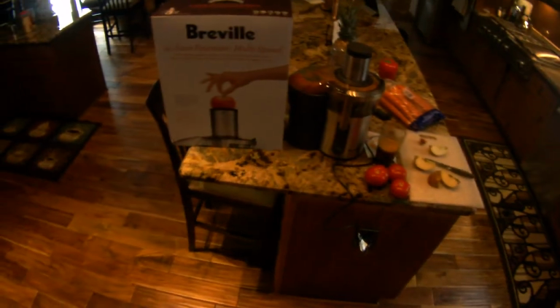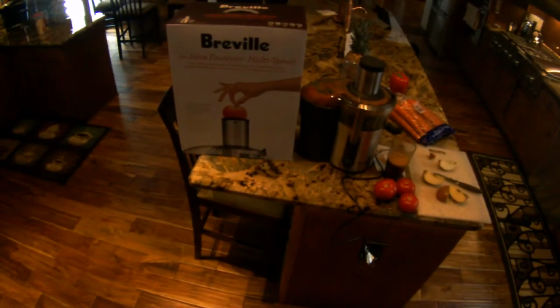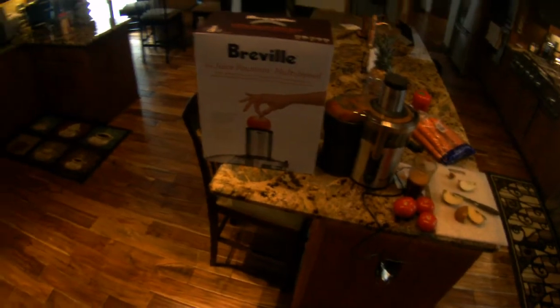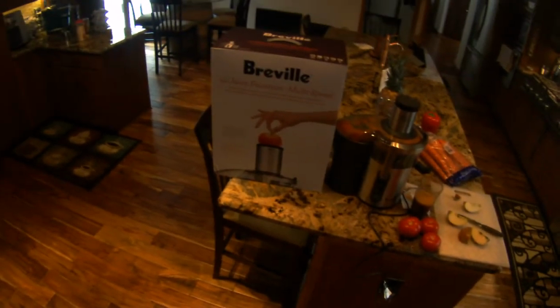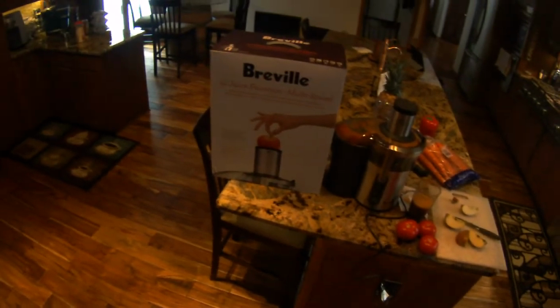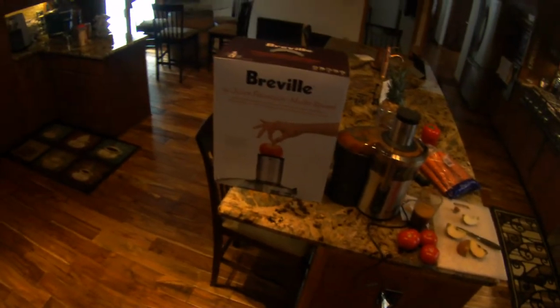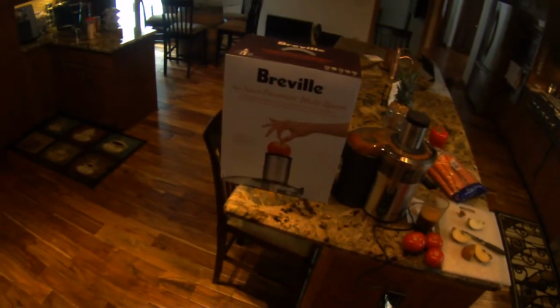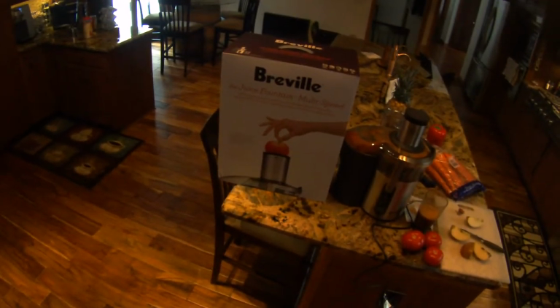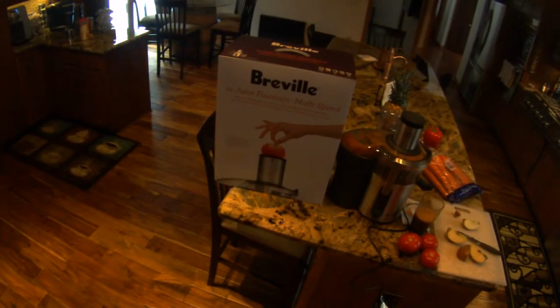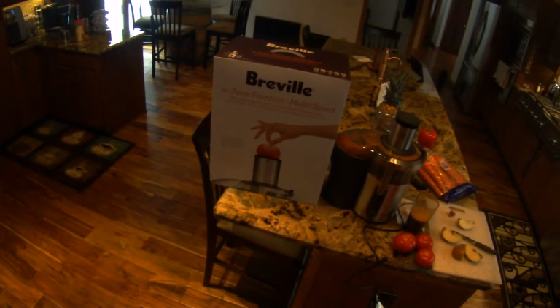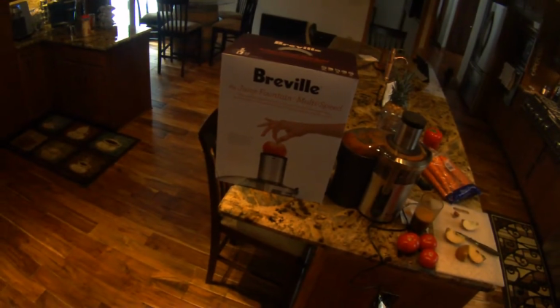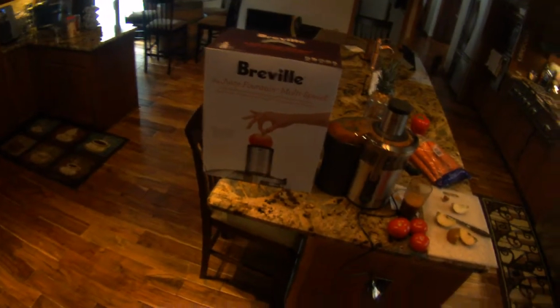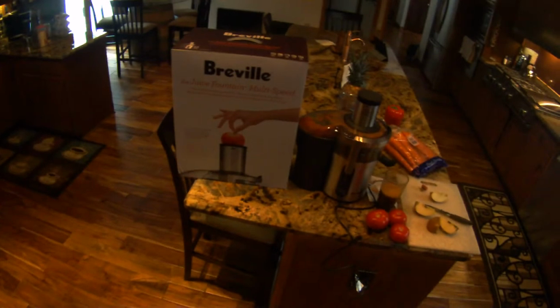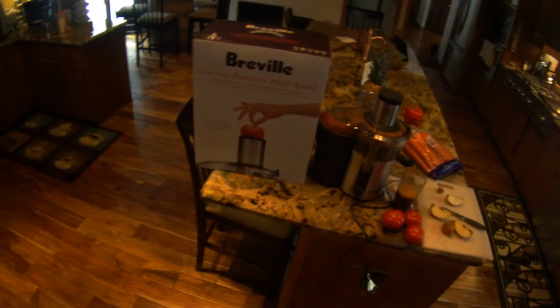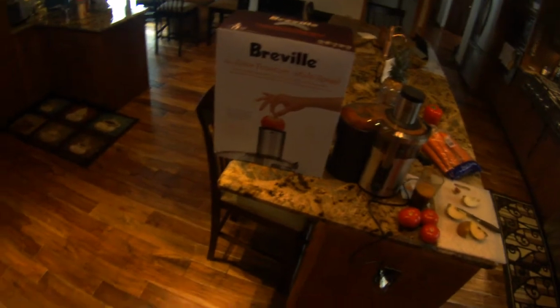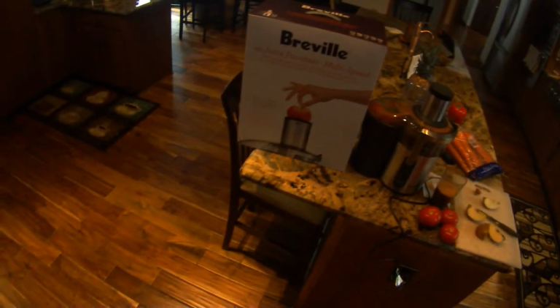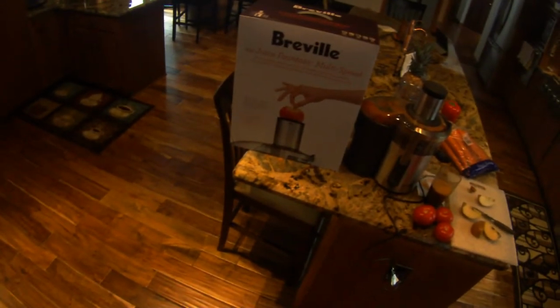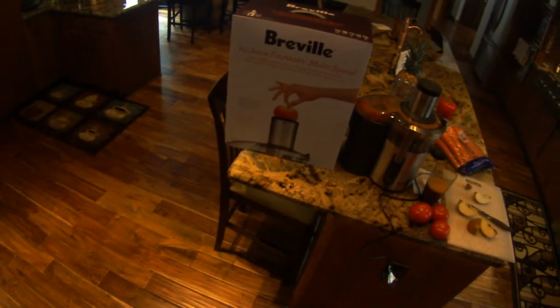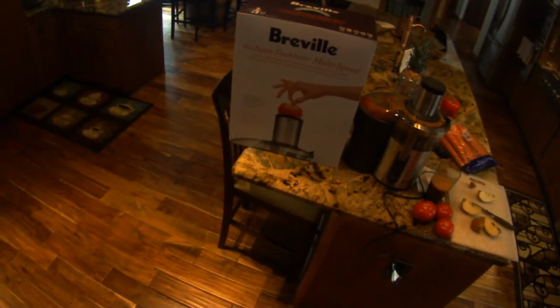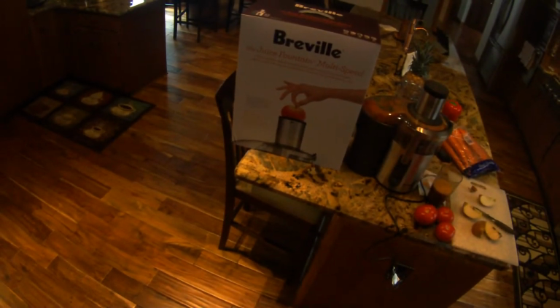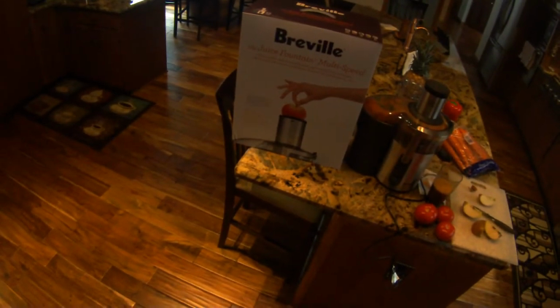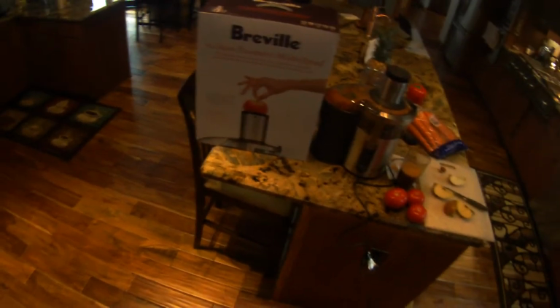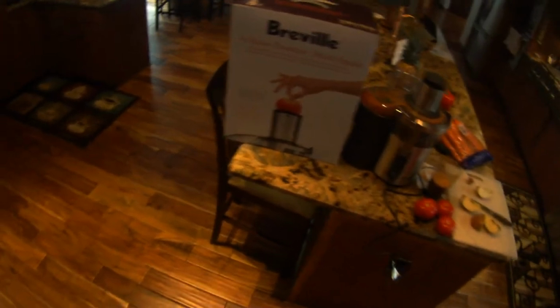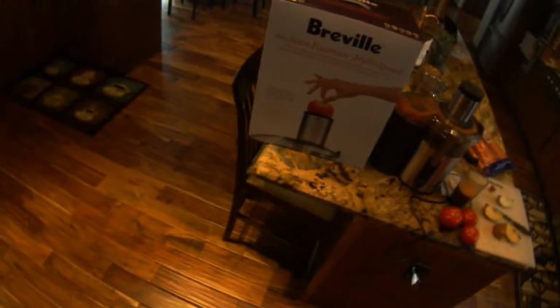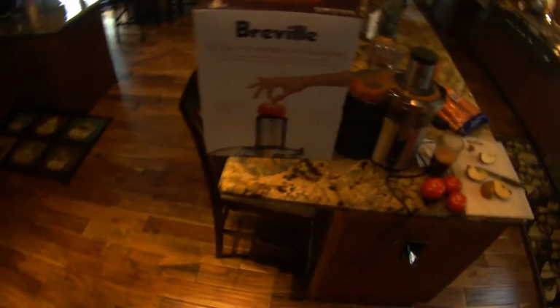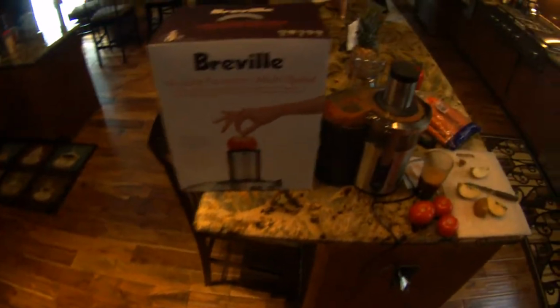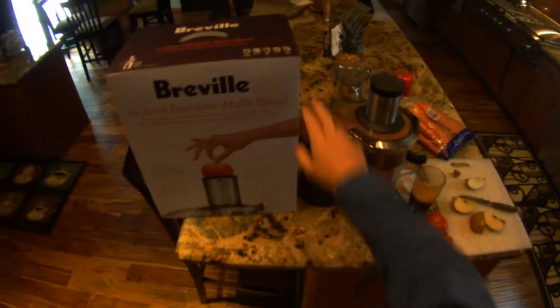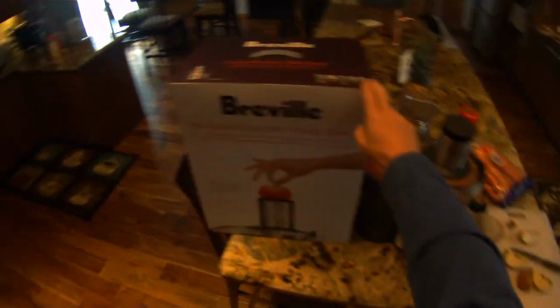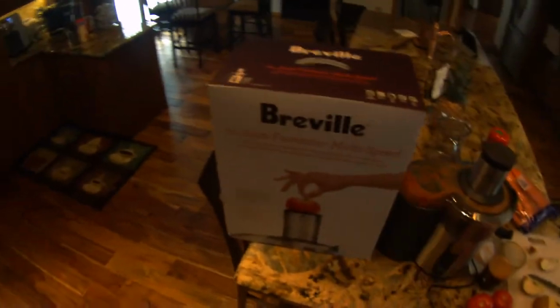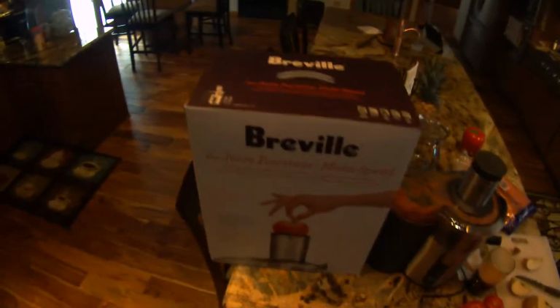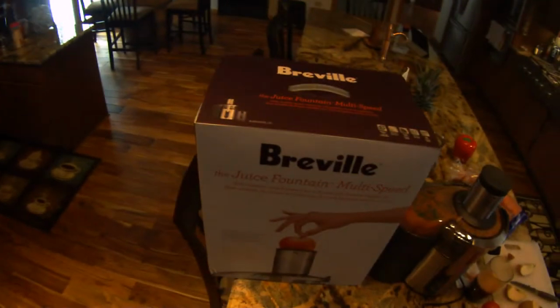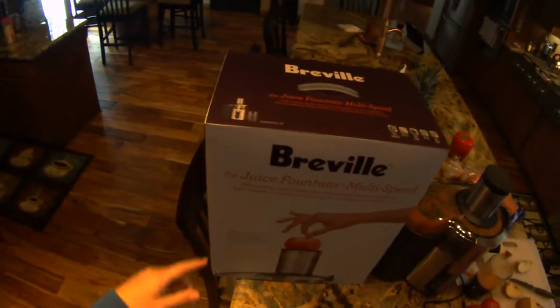Hello, this is Nick and today I'm going to review the Breville Juice Fountain Multi-Speed Juice Maker. I got this from Amazon.com — it's about $200.